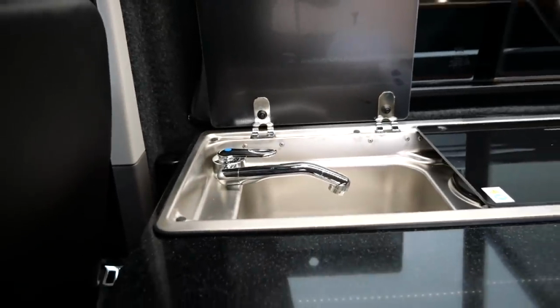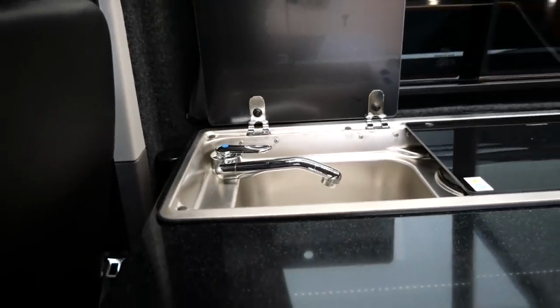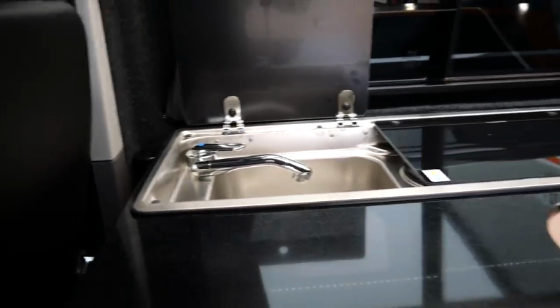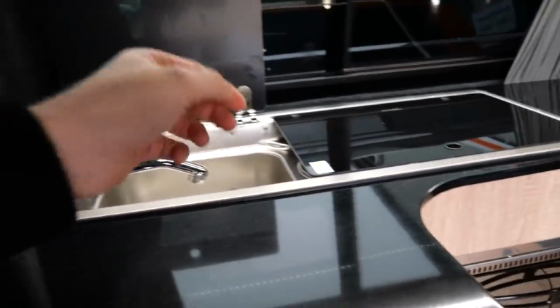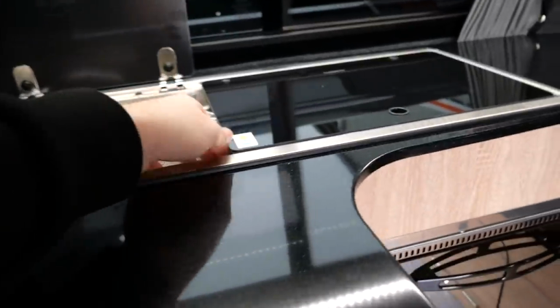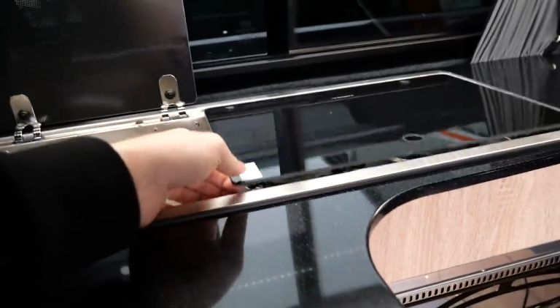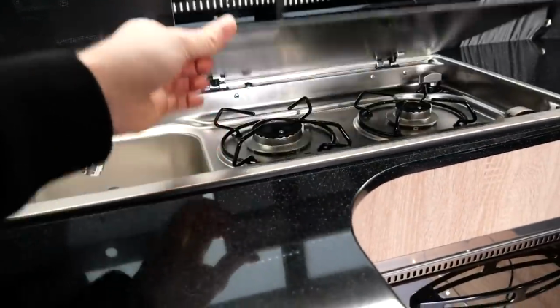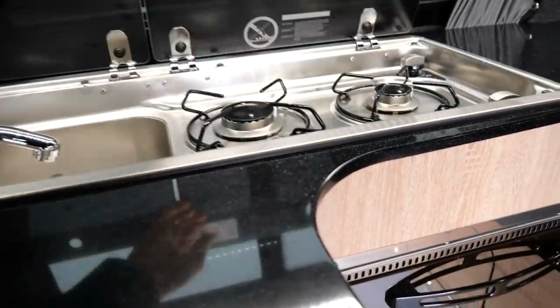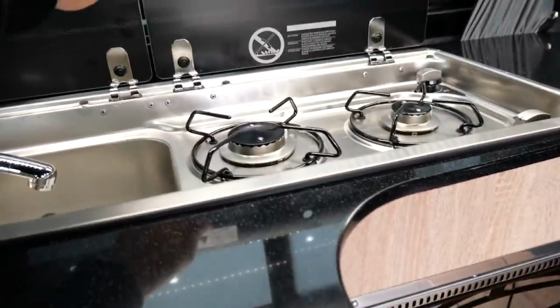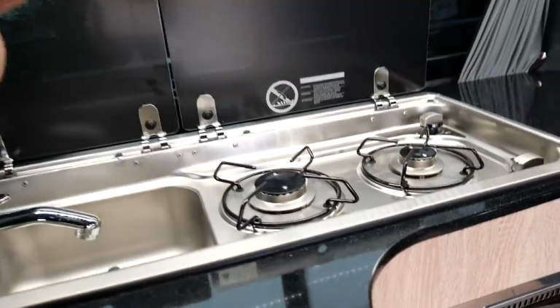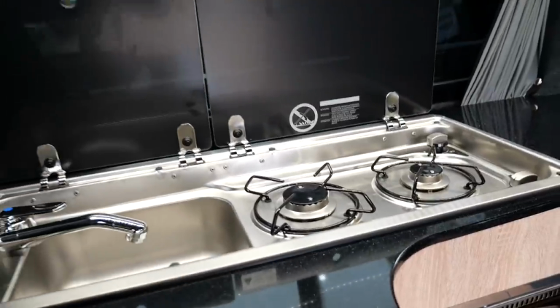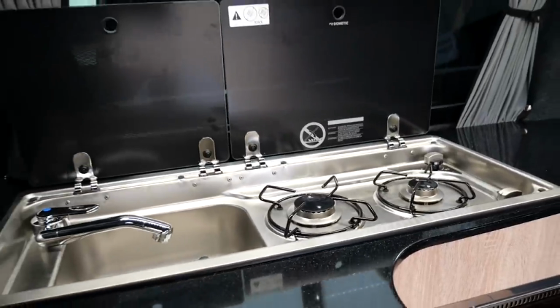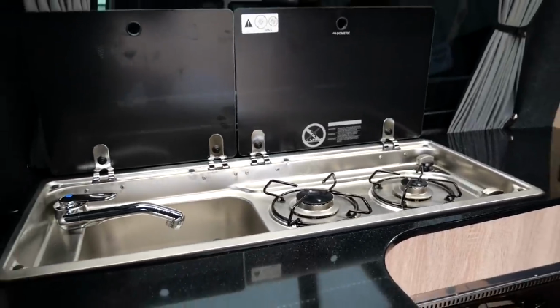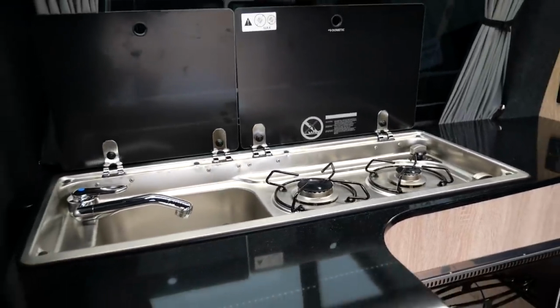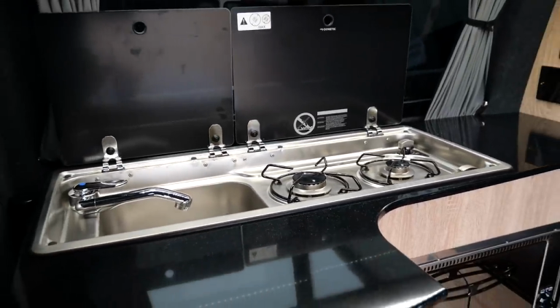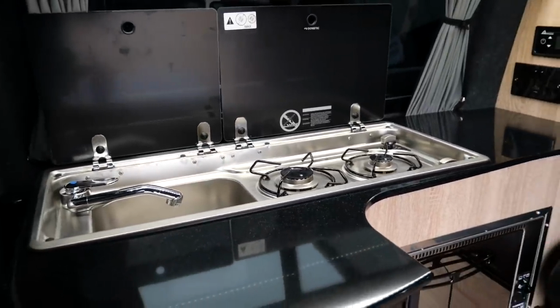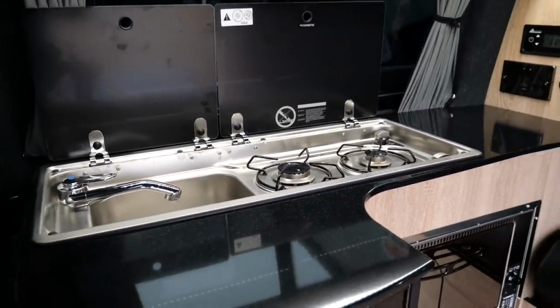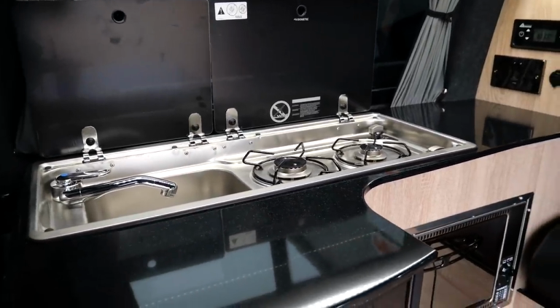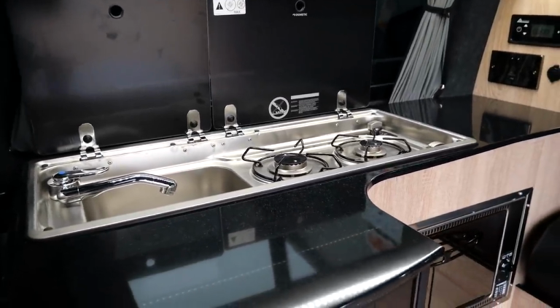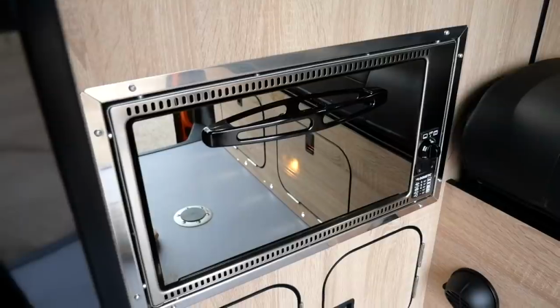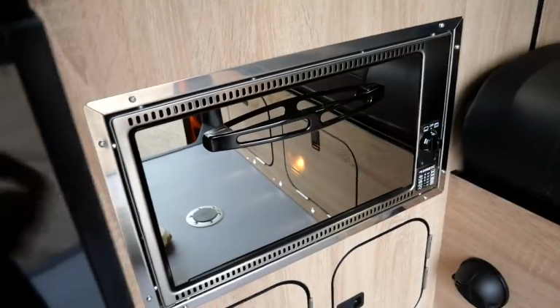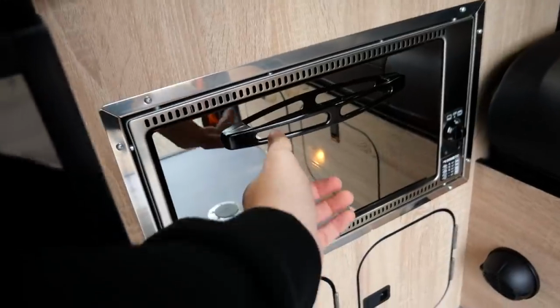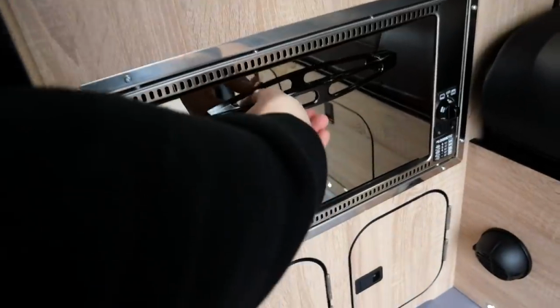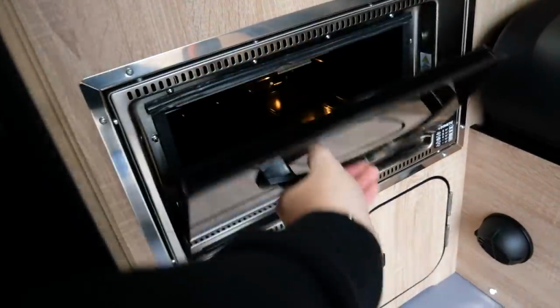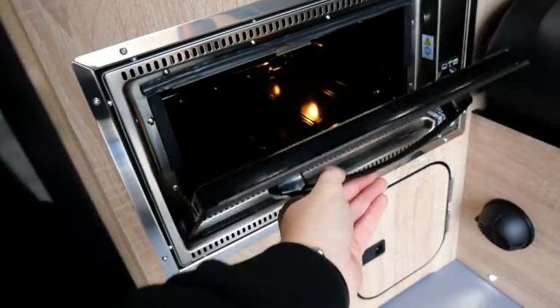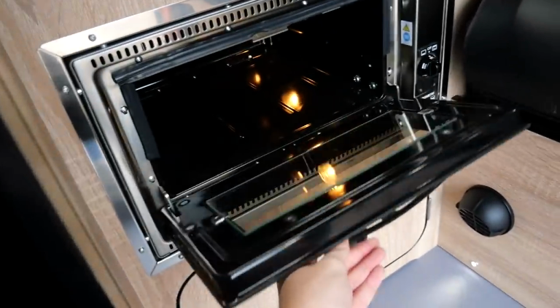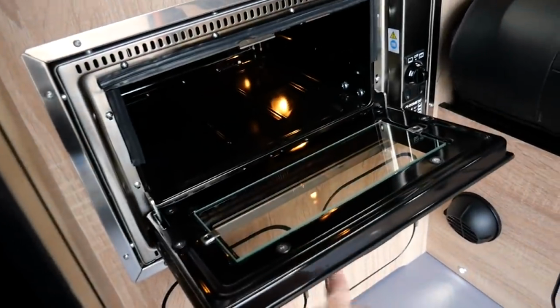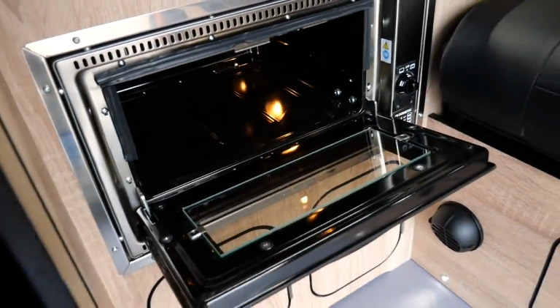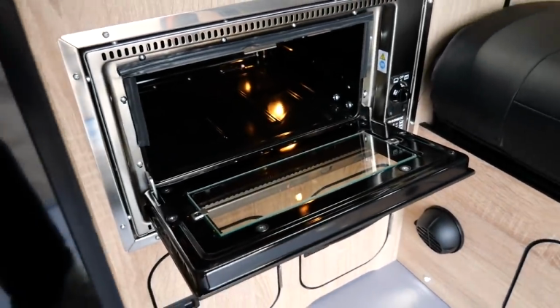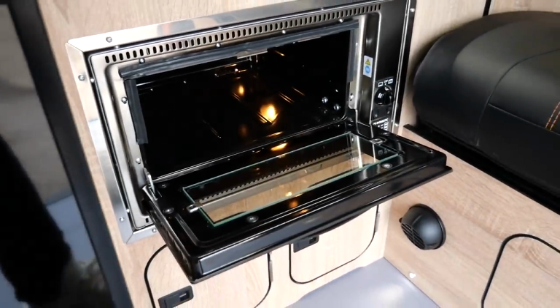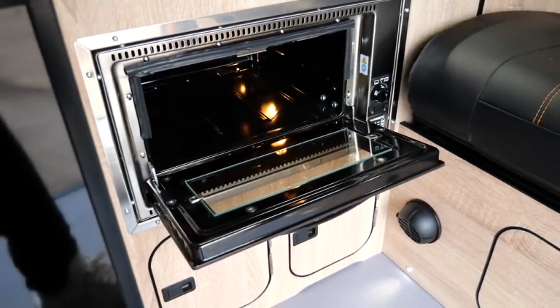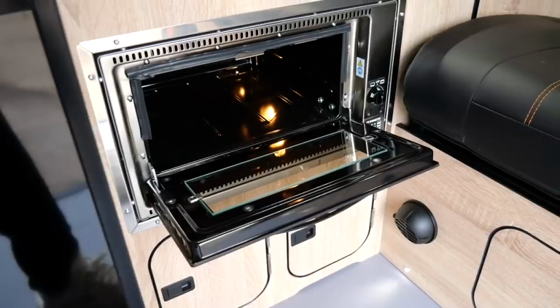On the side of the fridge you also have a portable table that comes with a pole, allowing you to attach it to the floor should you want to eat or work on the go. If cooking isn't your thing and you just want cheese on toast, there's a Dometic grill below that — perfect for quick meals.